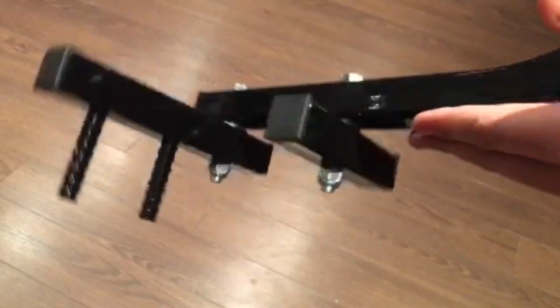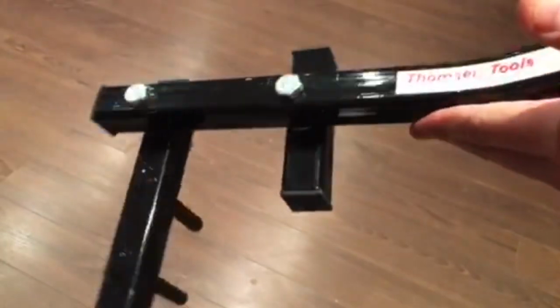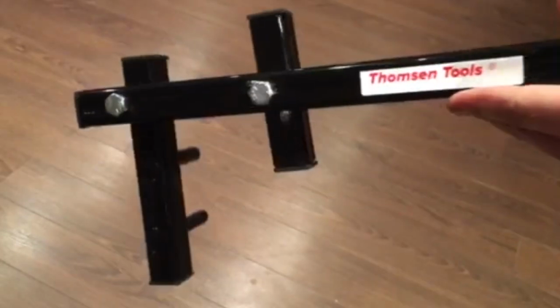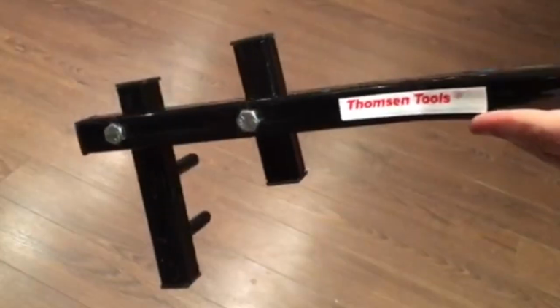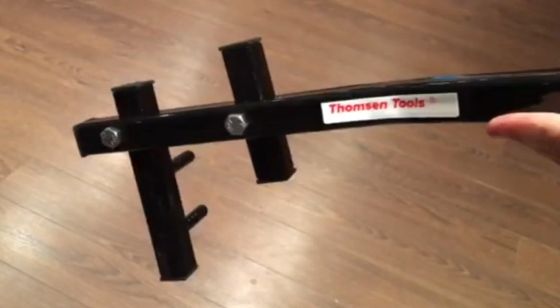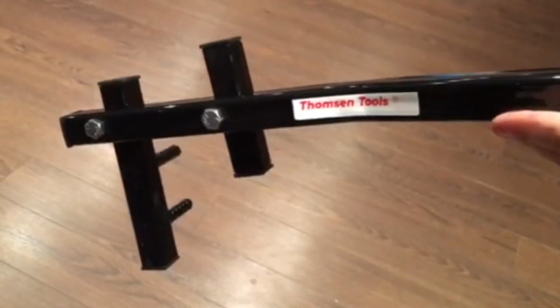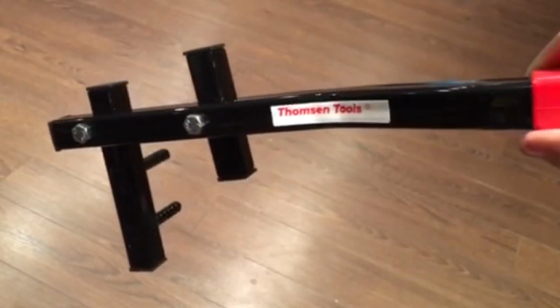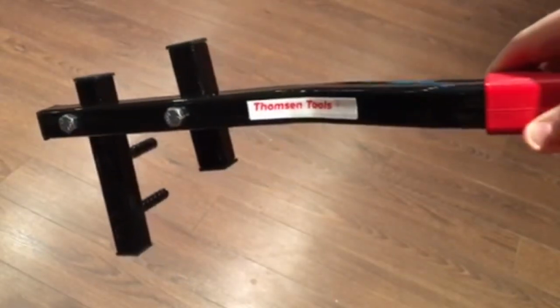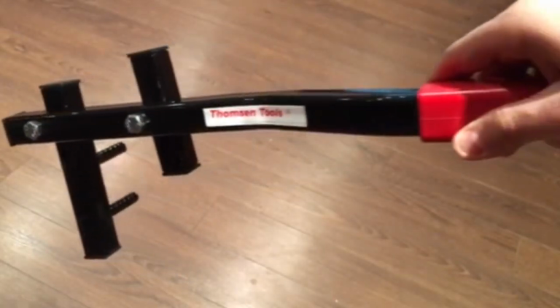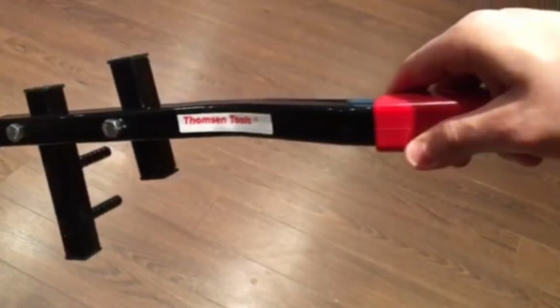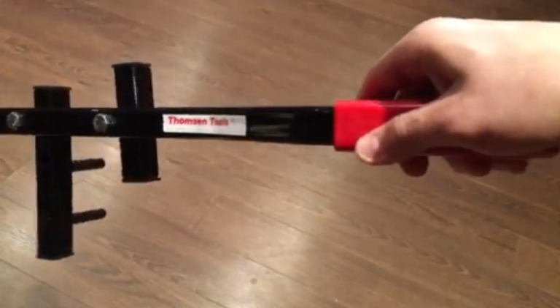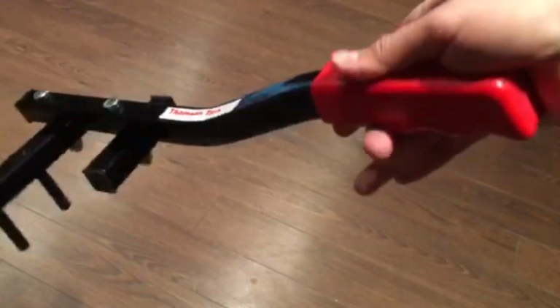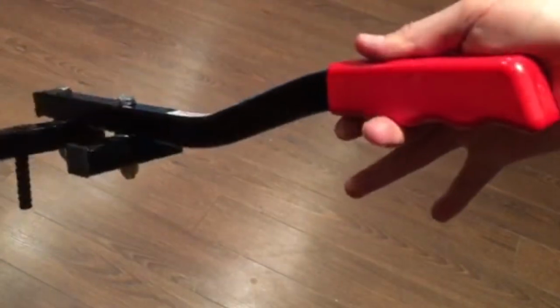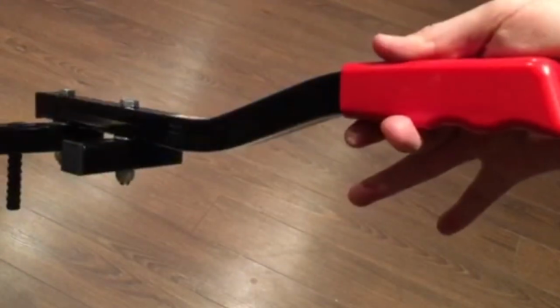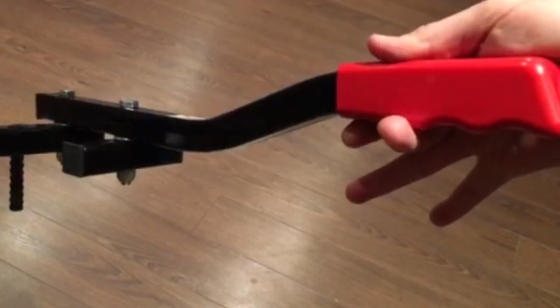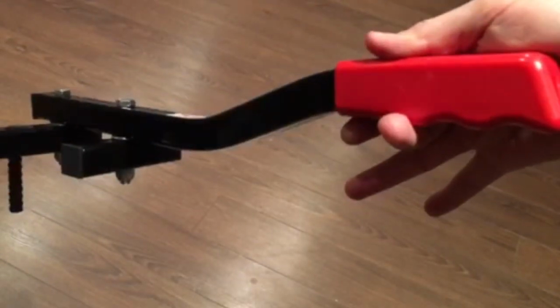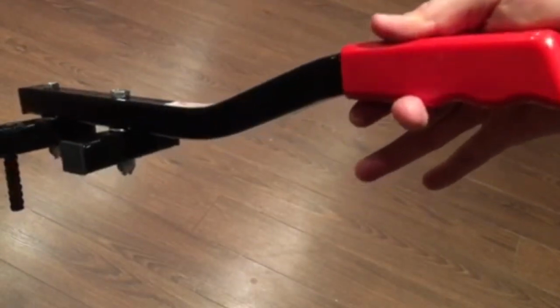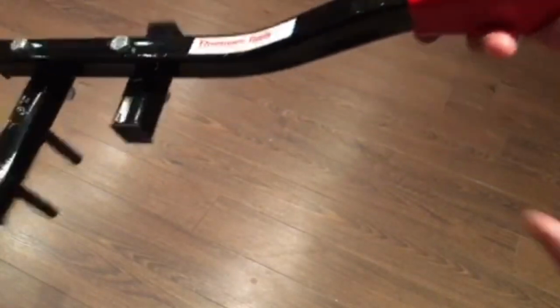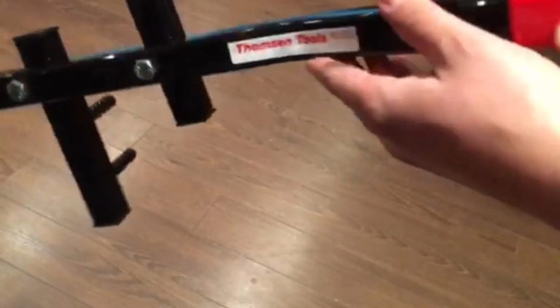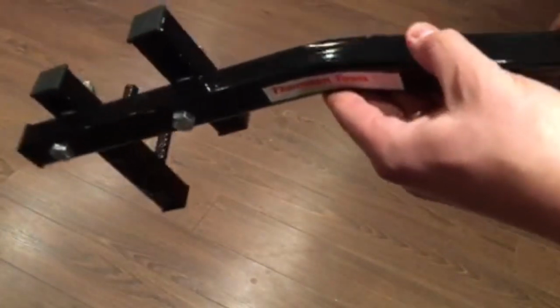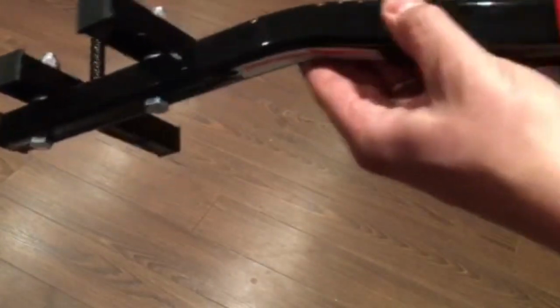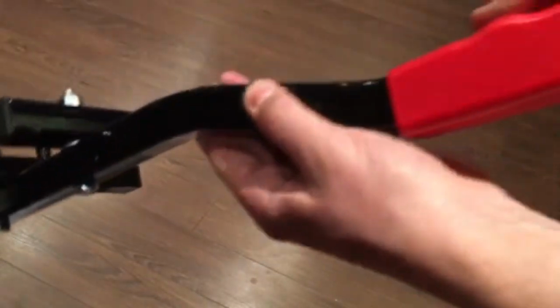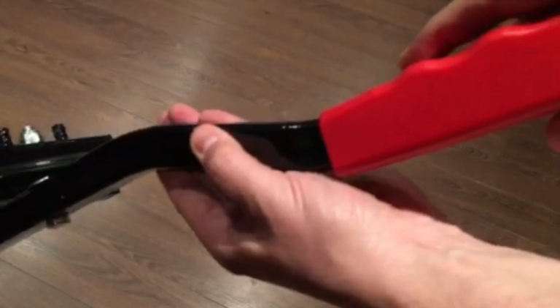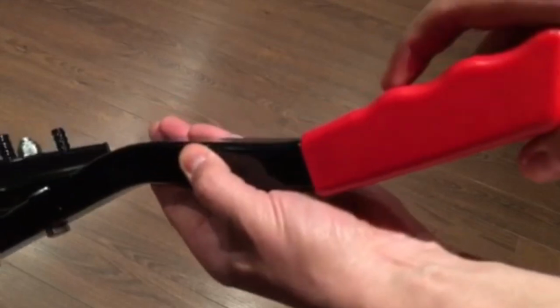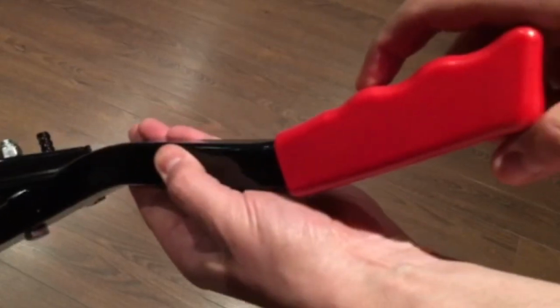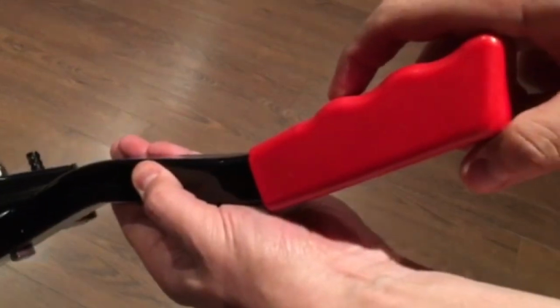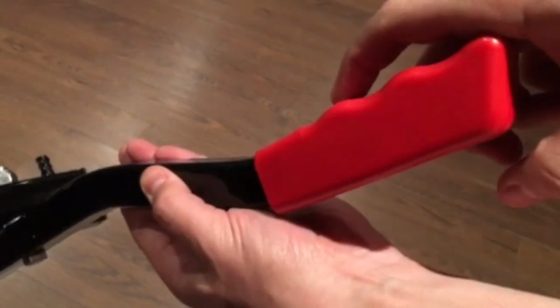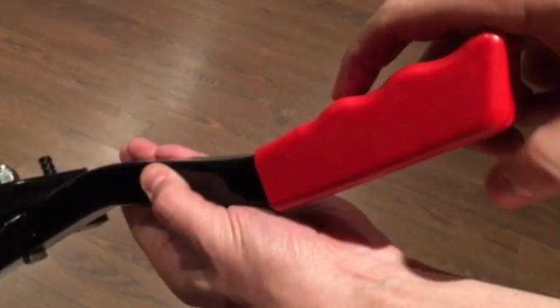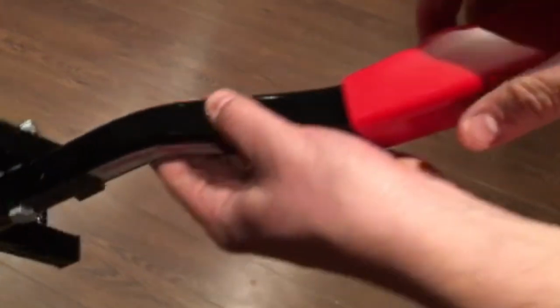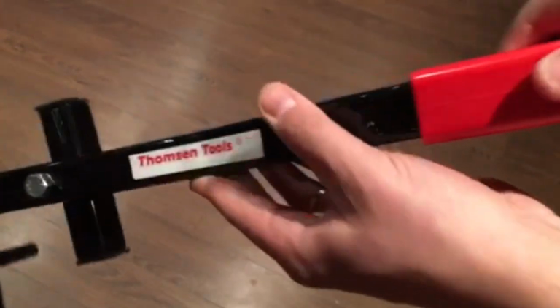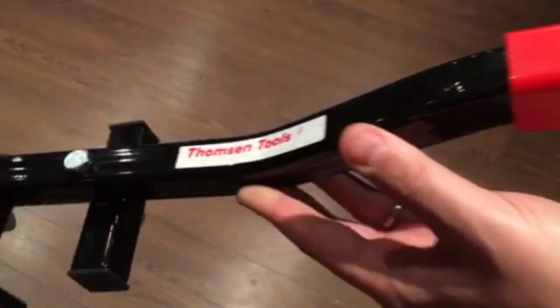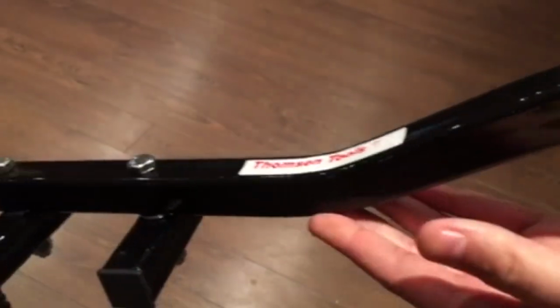The highest quality powder coat finish on the deck board straightener comes in a number of customizable colors. Finally, the ergonomic design and soft touch handle finish off the deck board straightener by Thompson Tools.